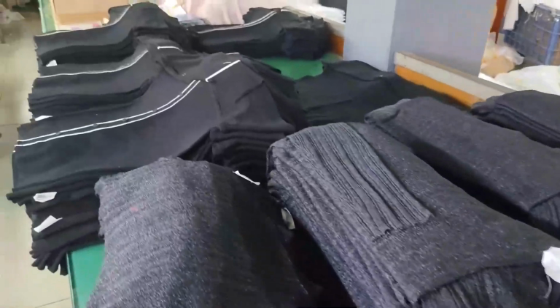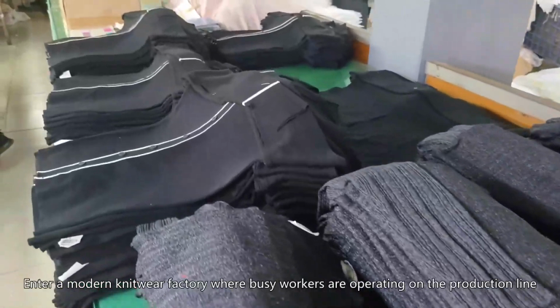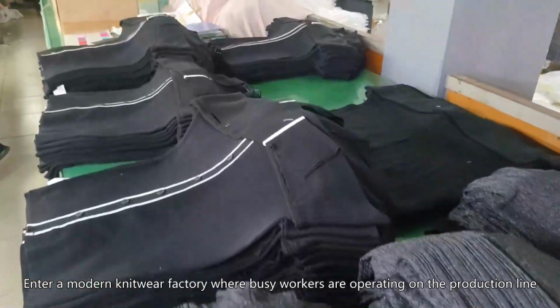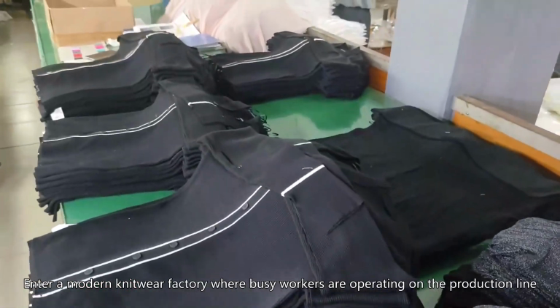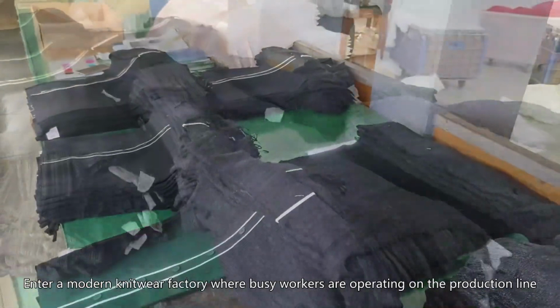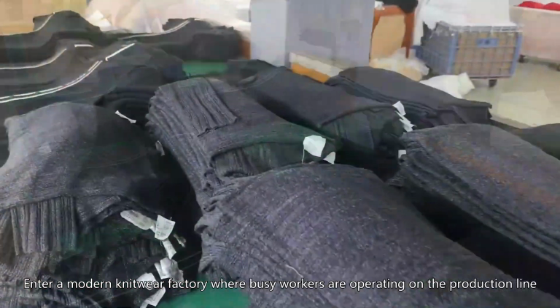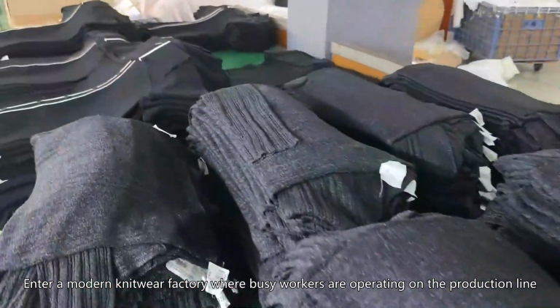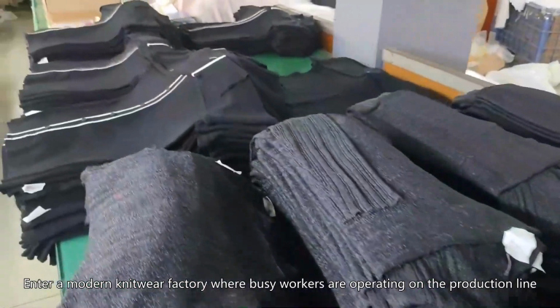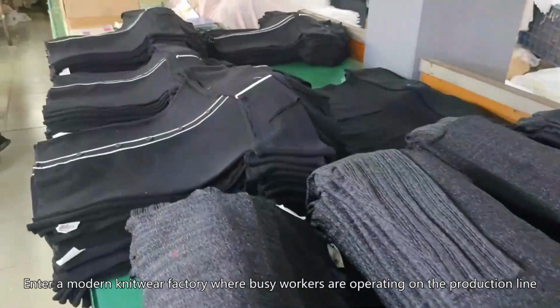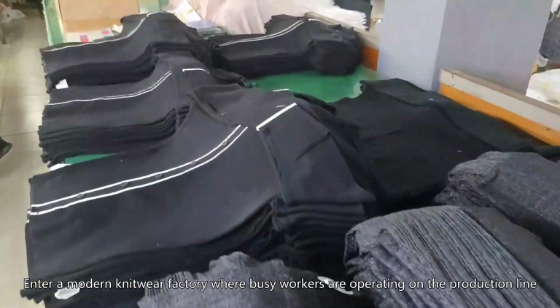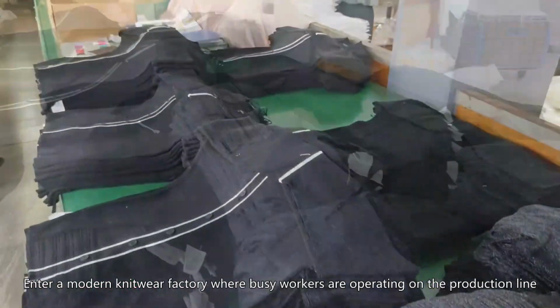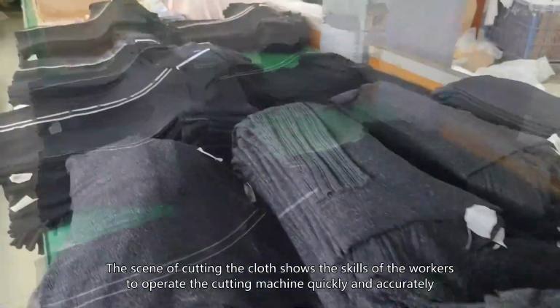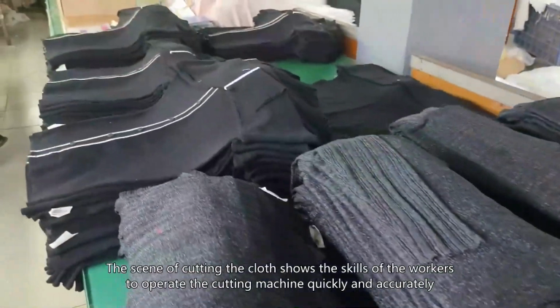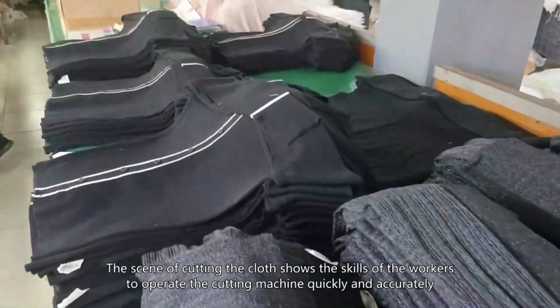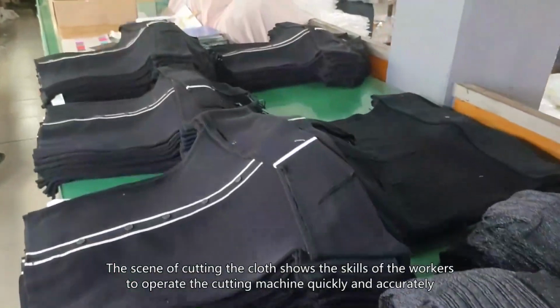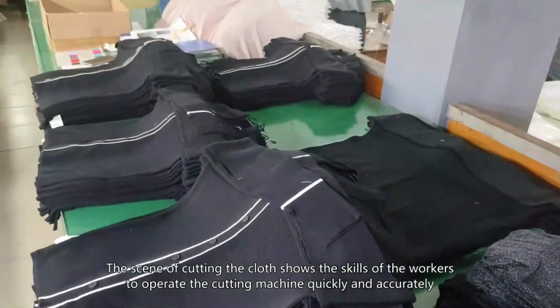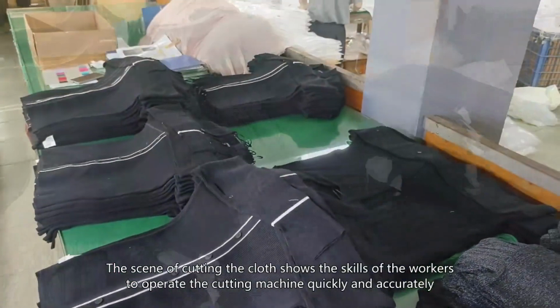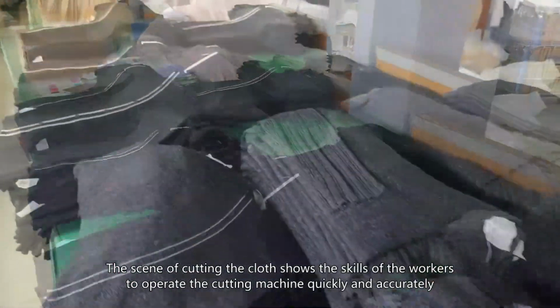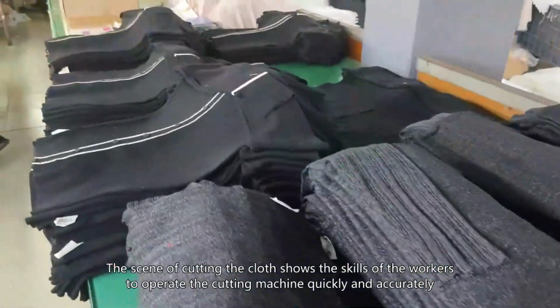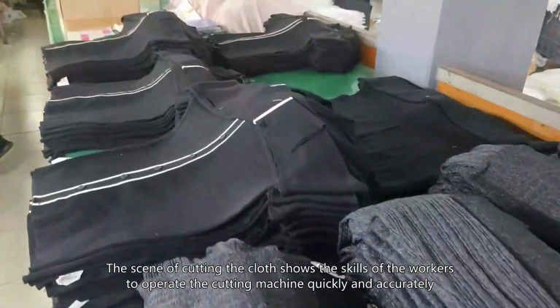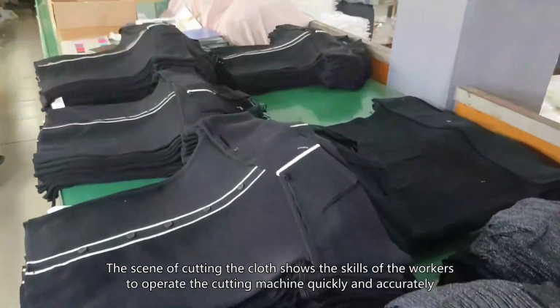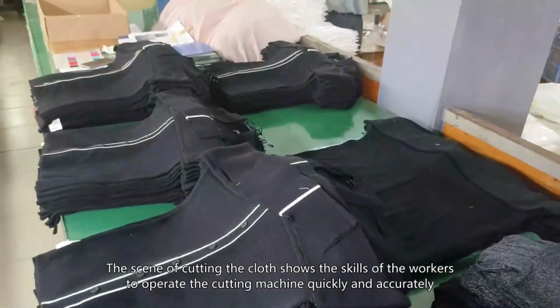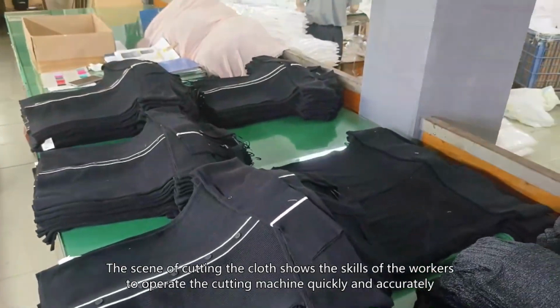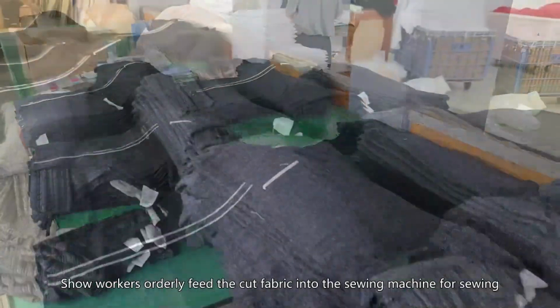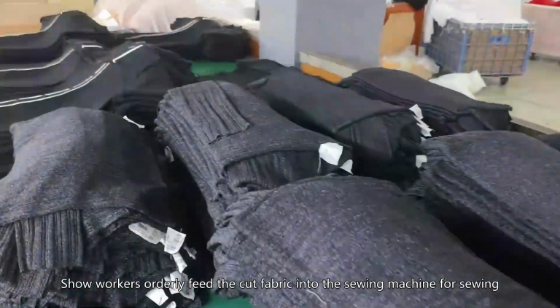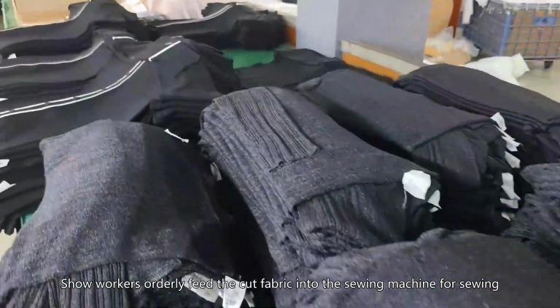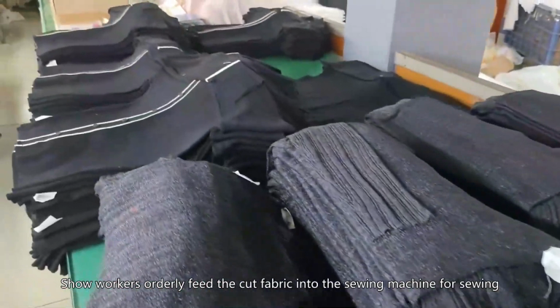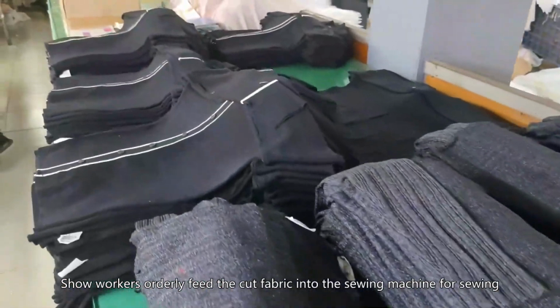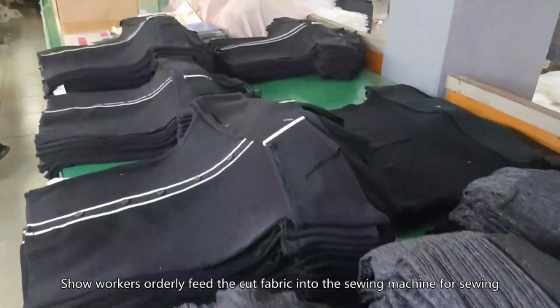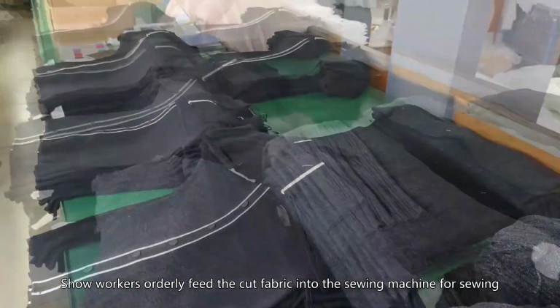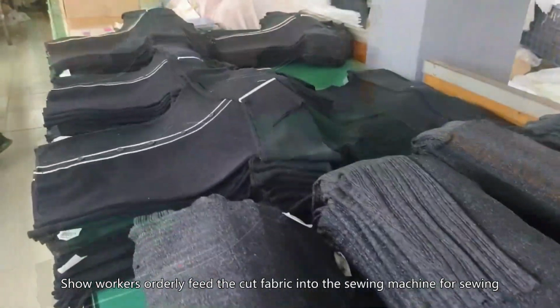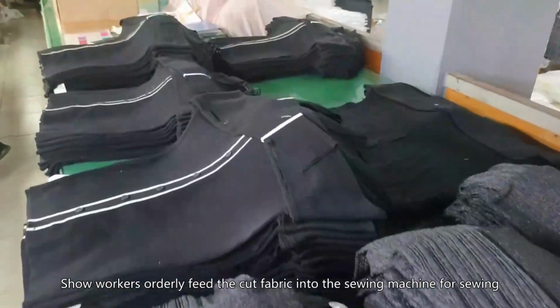Enter a modern knitwear factory where busy workers are operating on the production line. The scene of cutting the cloth shows the skills of the workers to operate the cutting machine quickly and accurately. Workers orderly feed the cut fabric into the sewing machine for sewing.